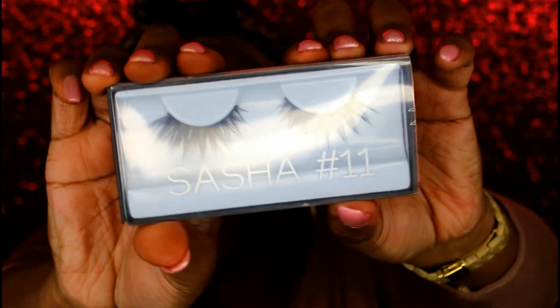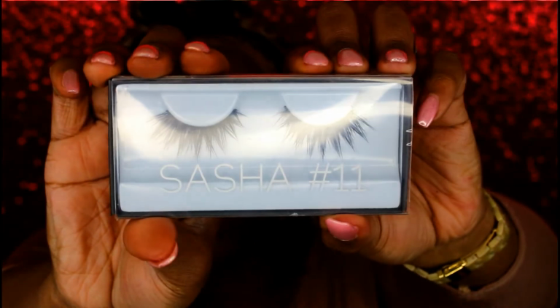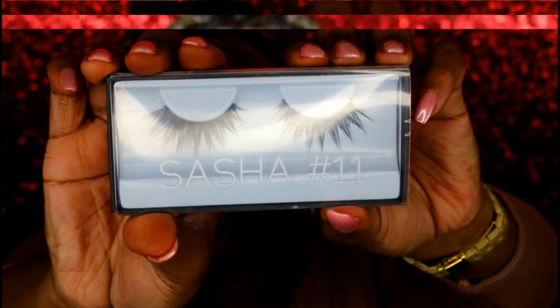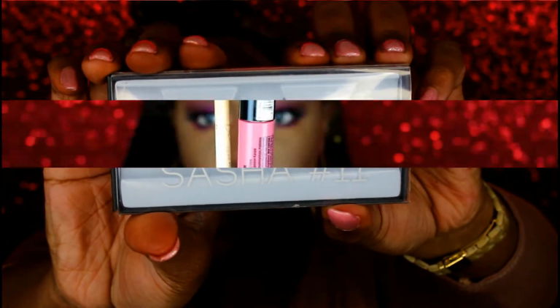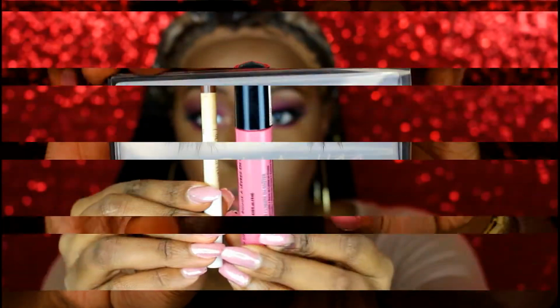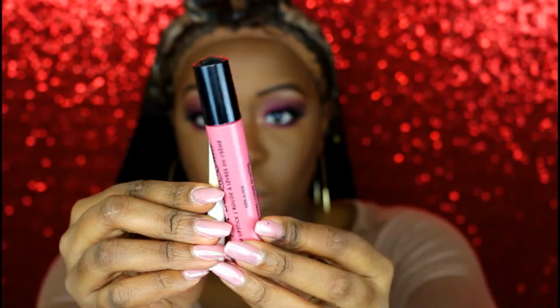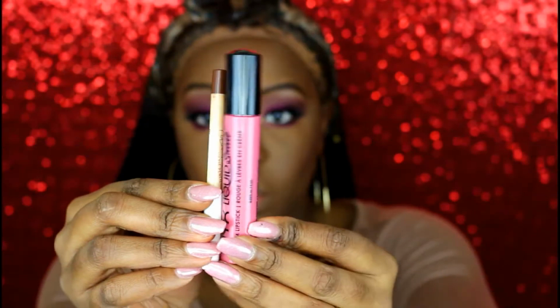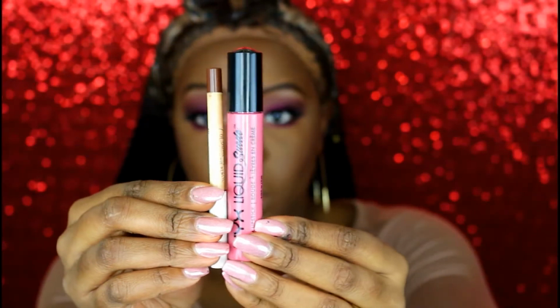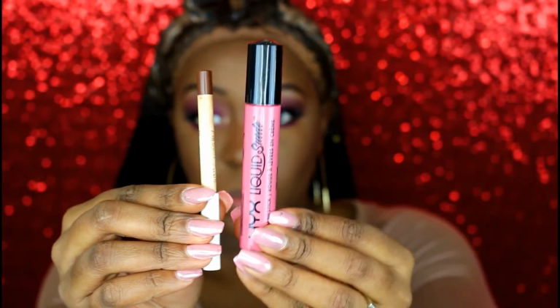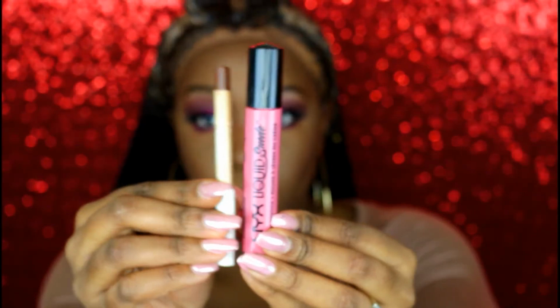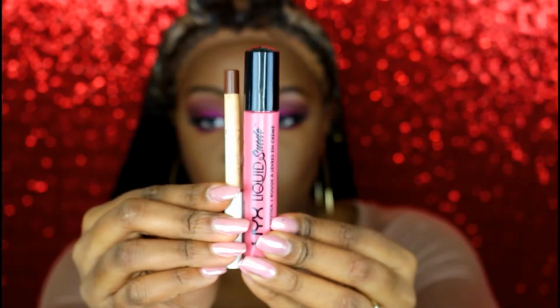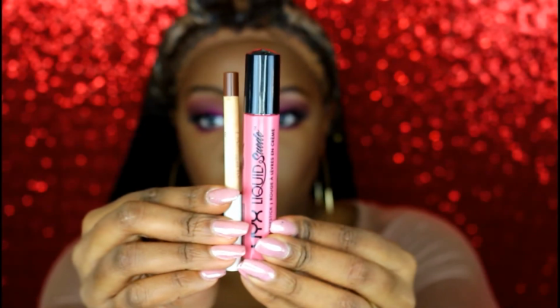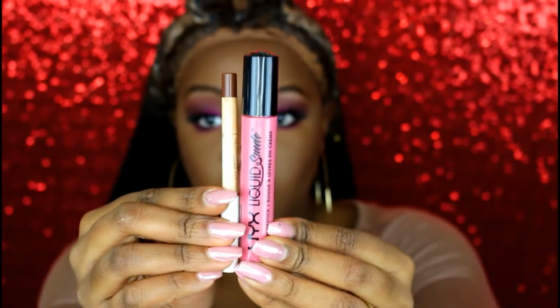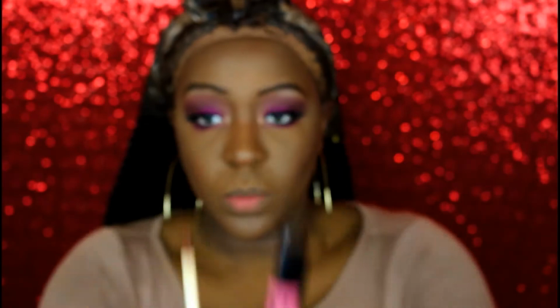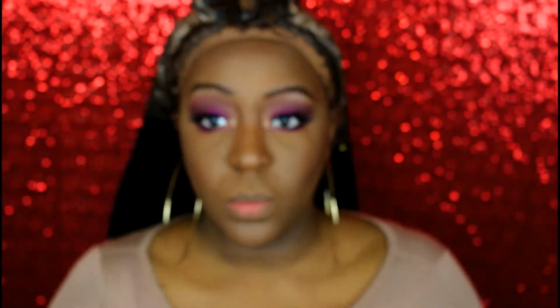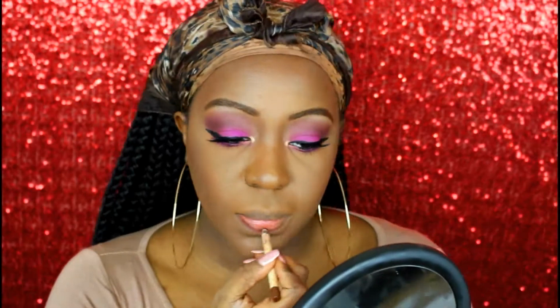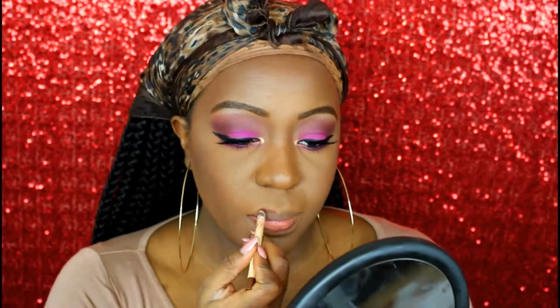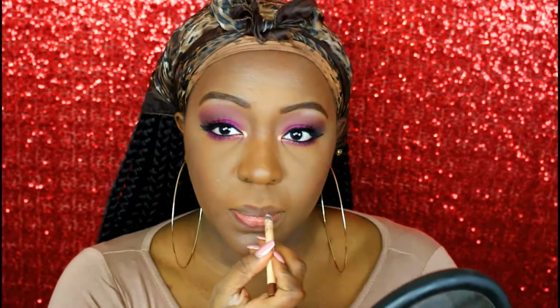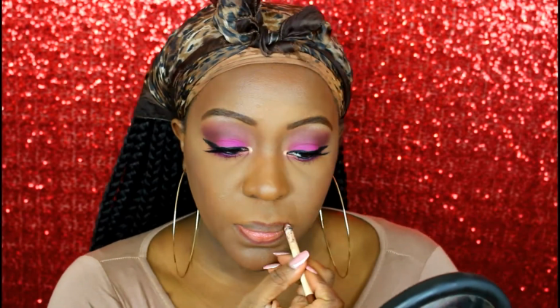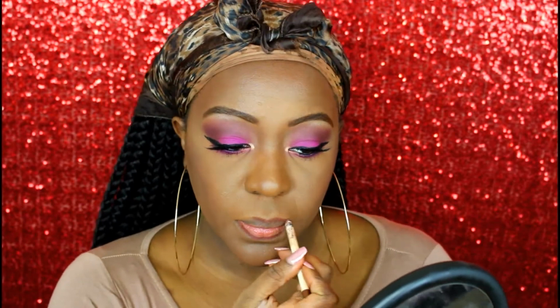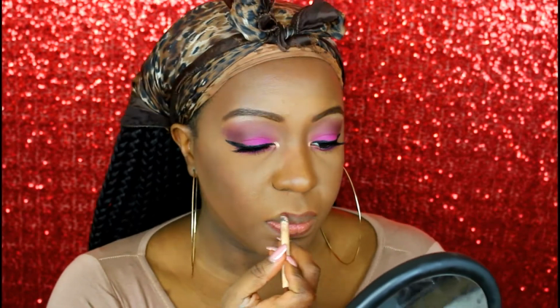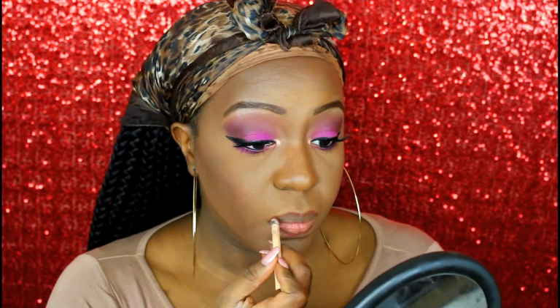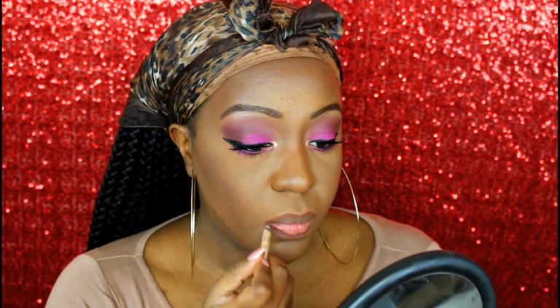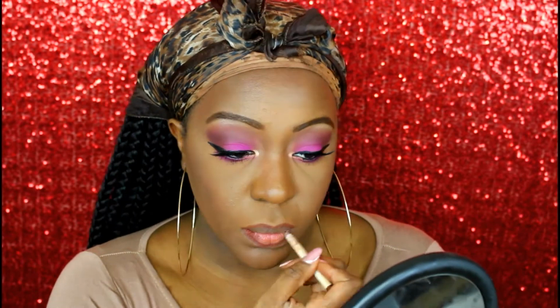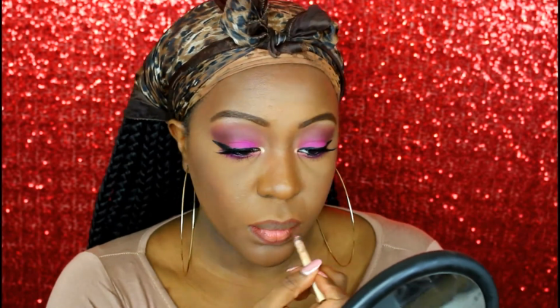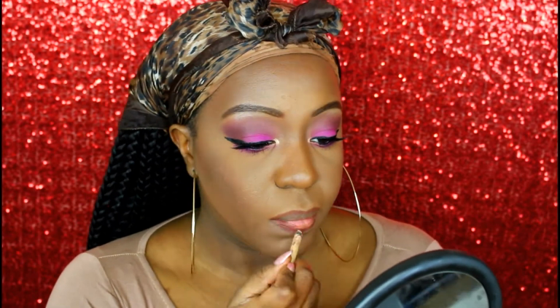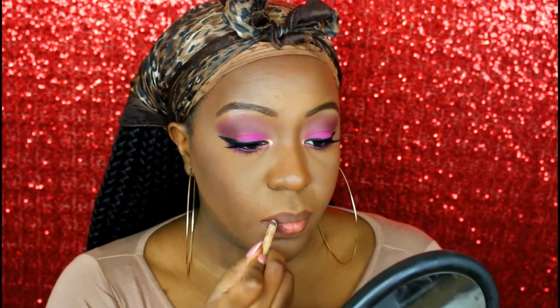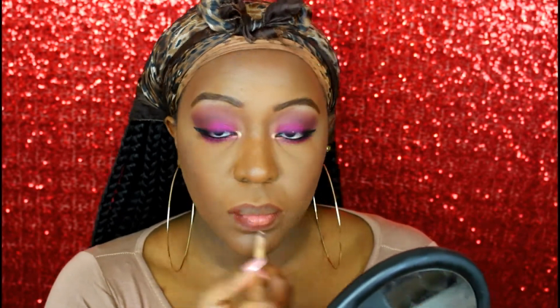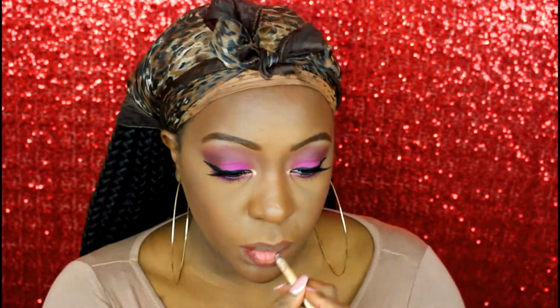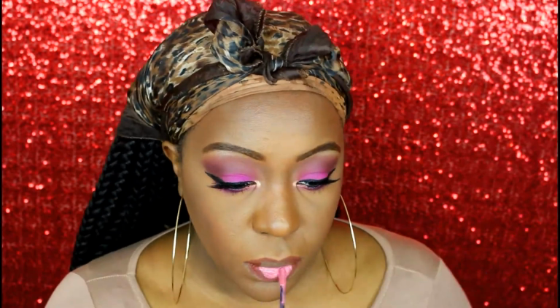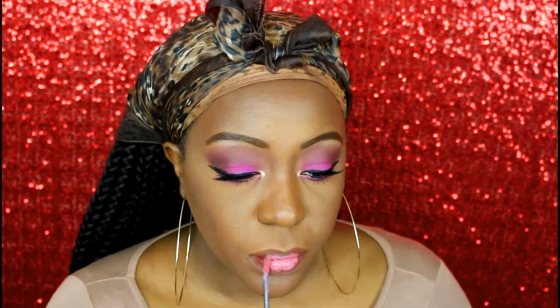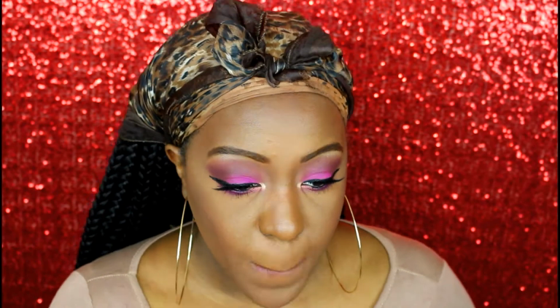Next it's time to apply the lip products. I'm going to use my K lip liner and also NYX Suede Liquid Lipstick — I'll leave the shade in the description box.